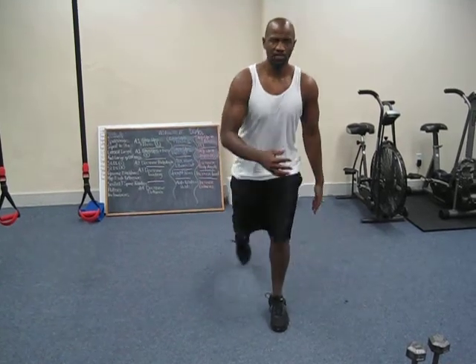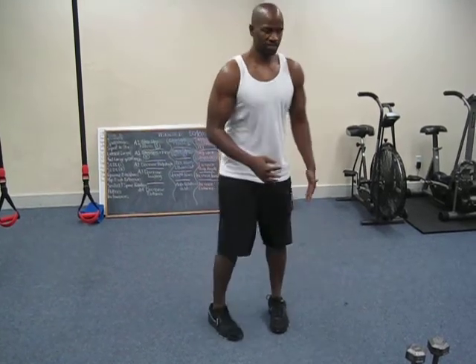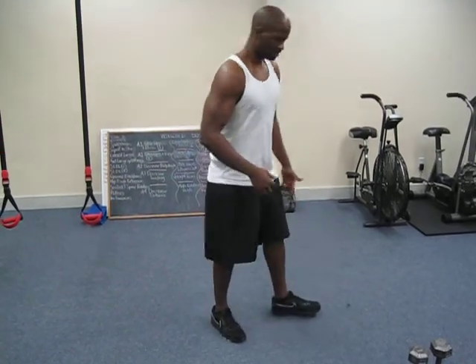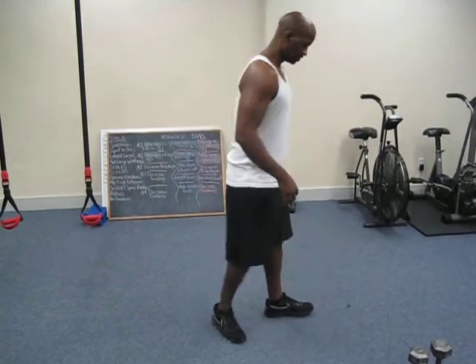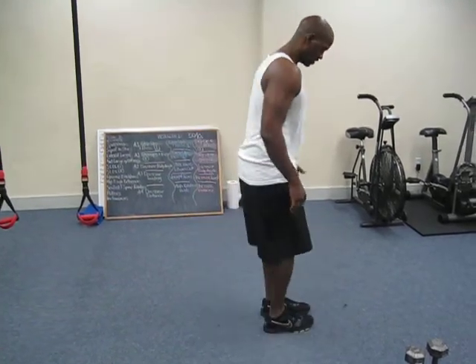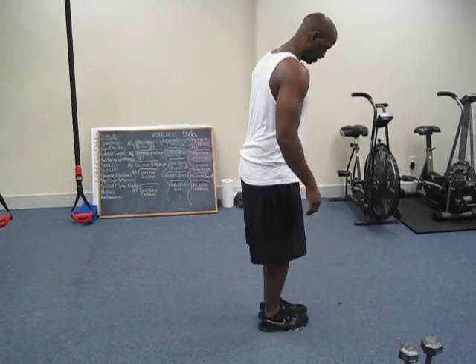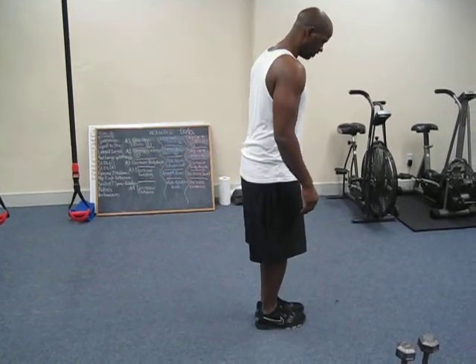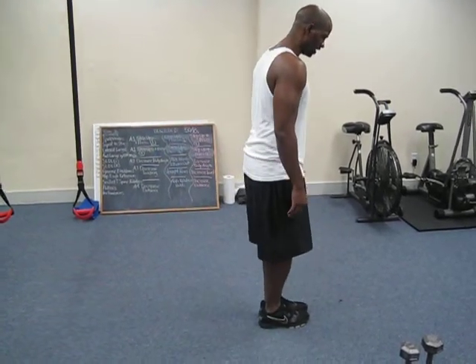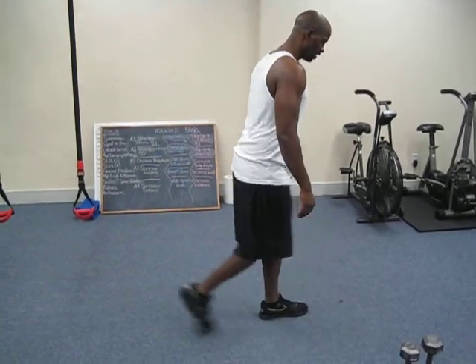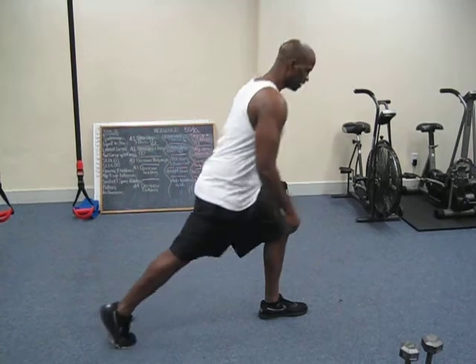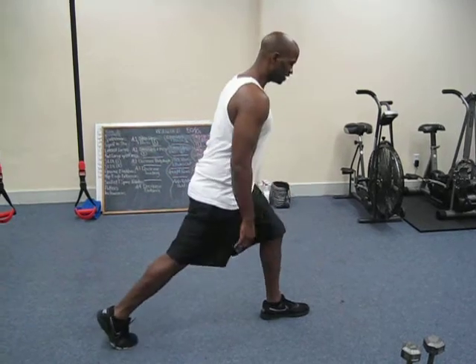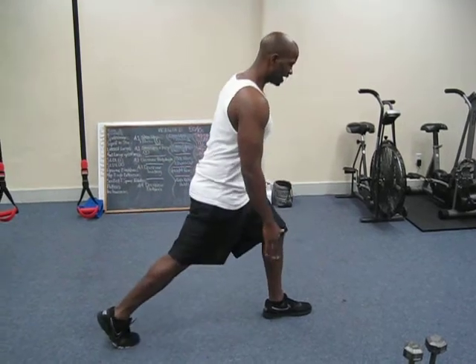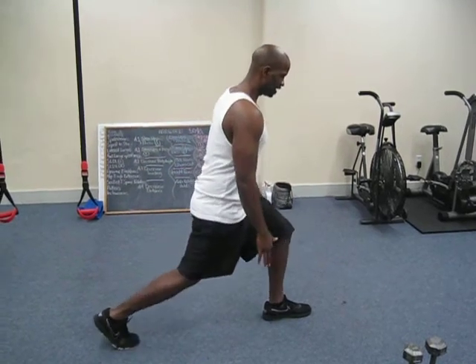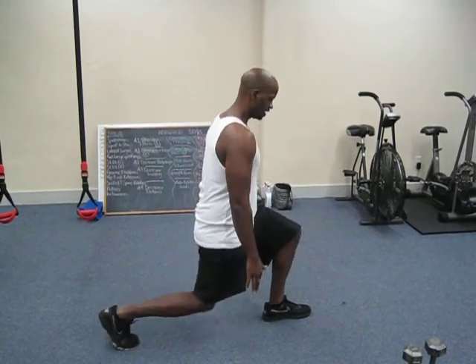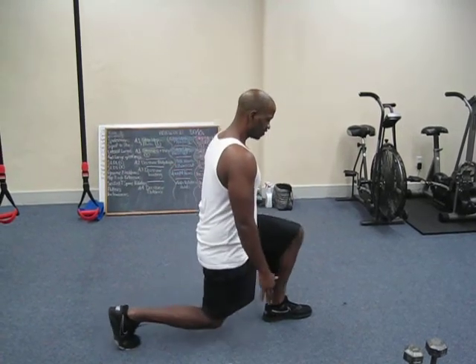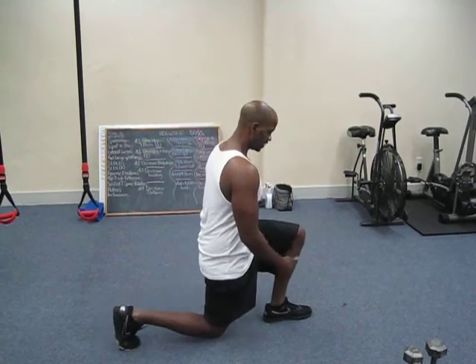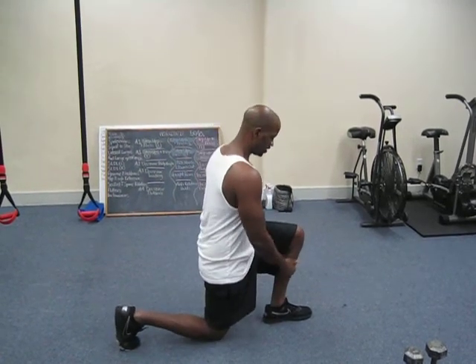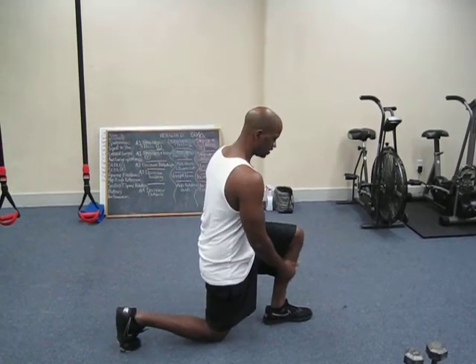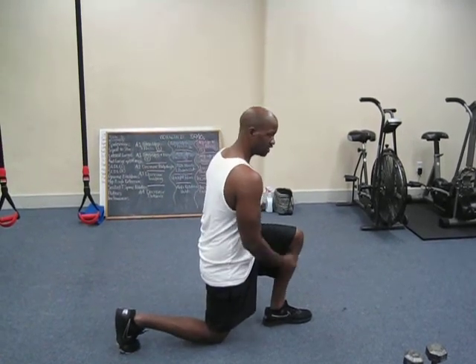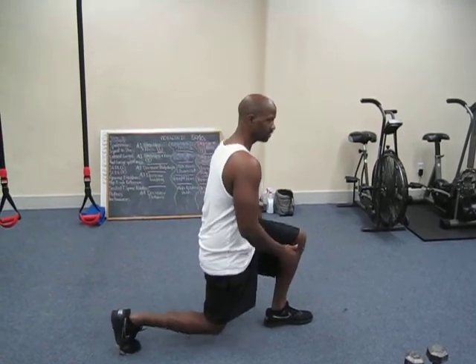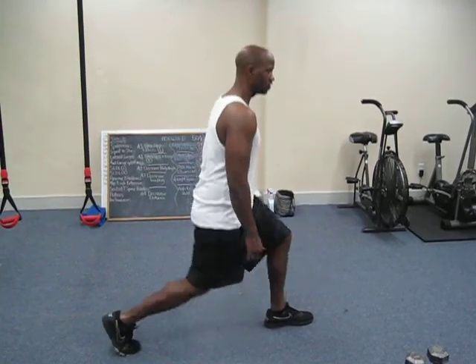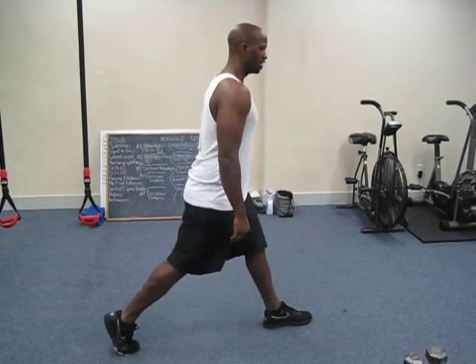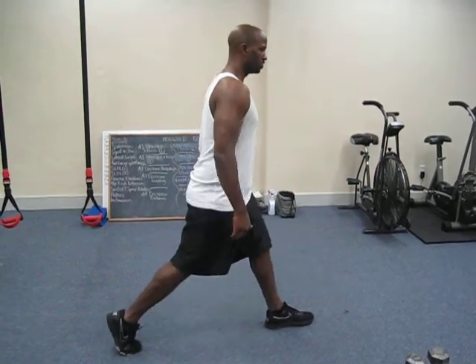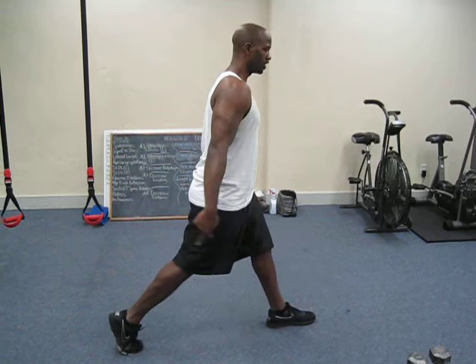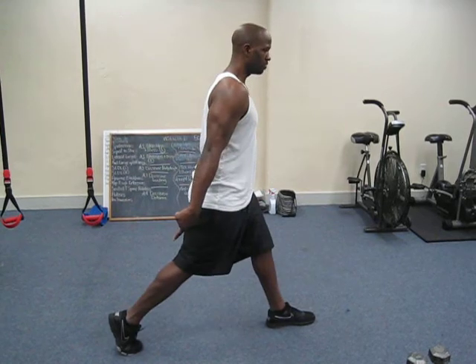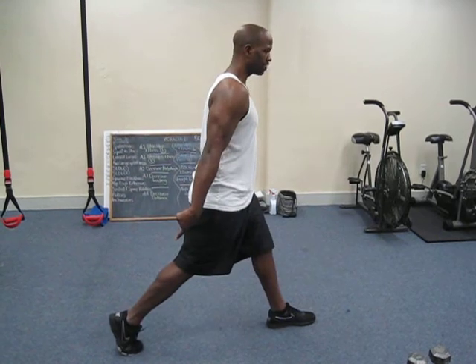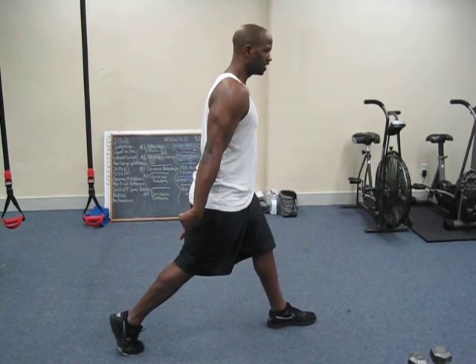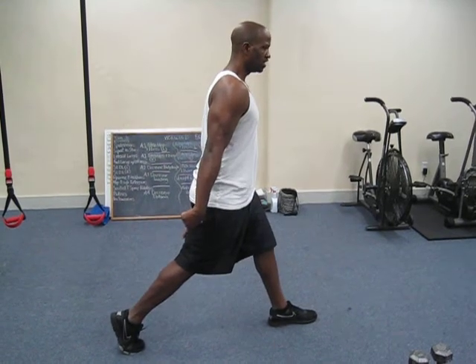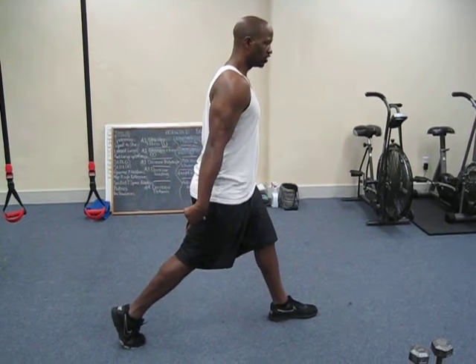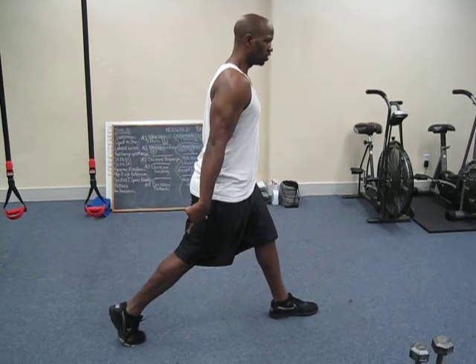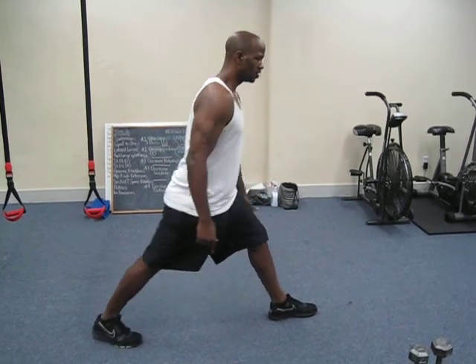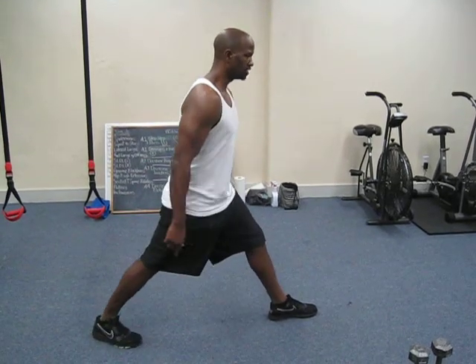I'll turn to the side so you can see what I'm talking about. I start with my feet together, take a big step back, drop straight down — shin pretty much vertical — and push up through the front heel. On the back foot, stay on your toe.